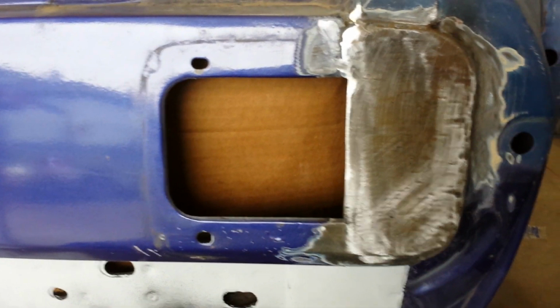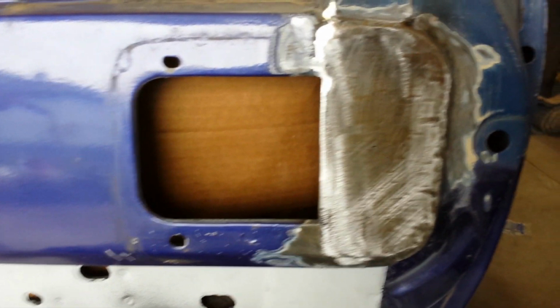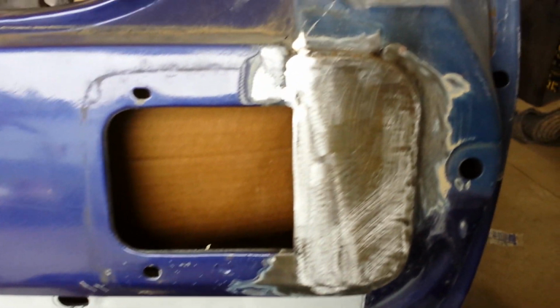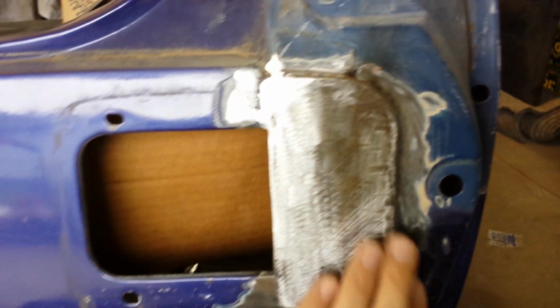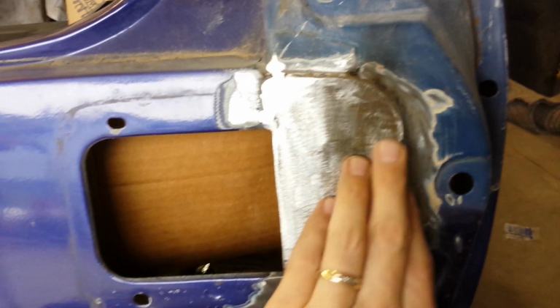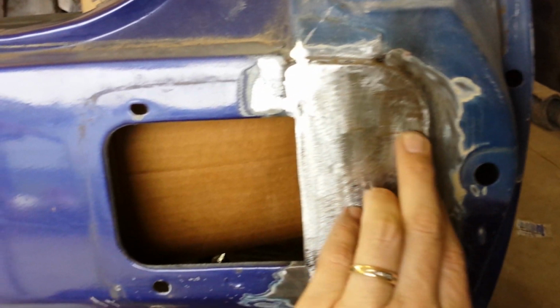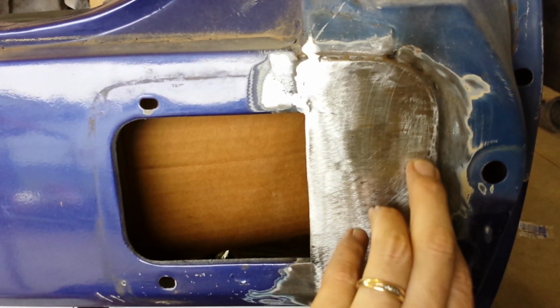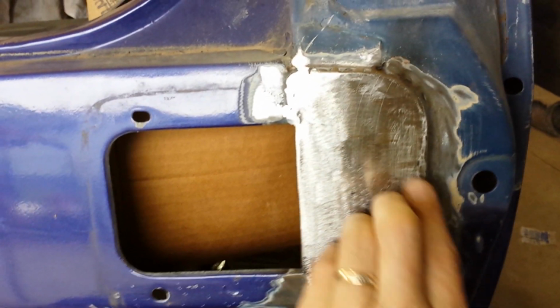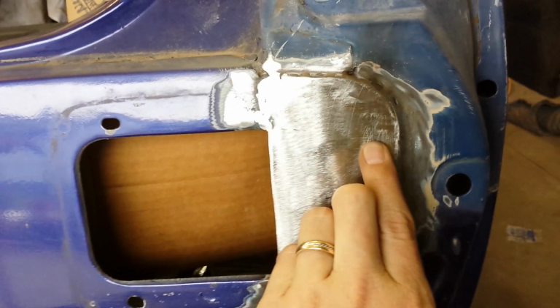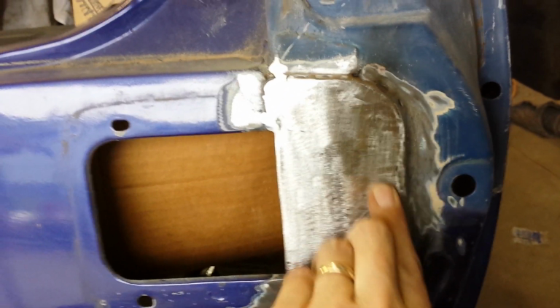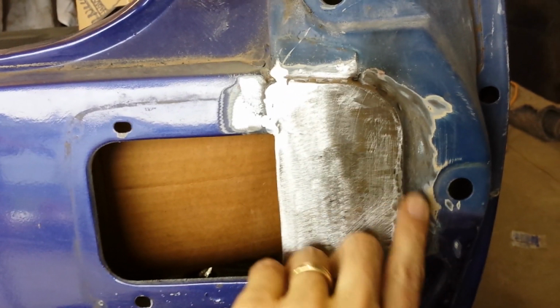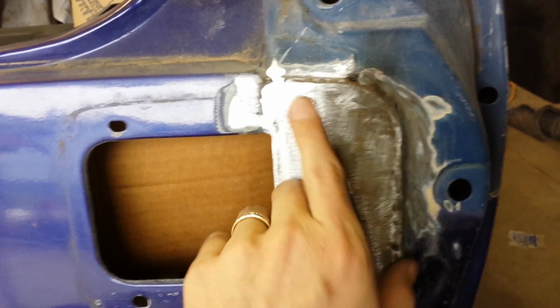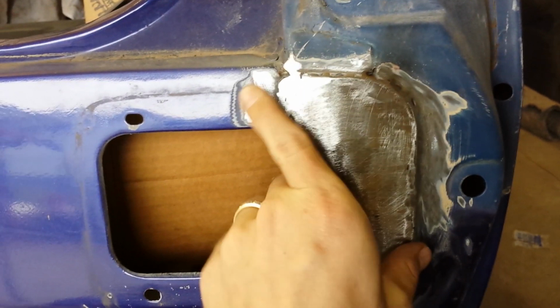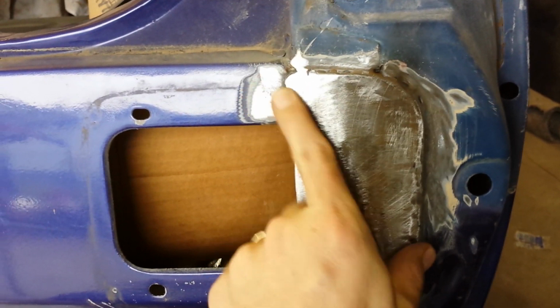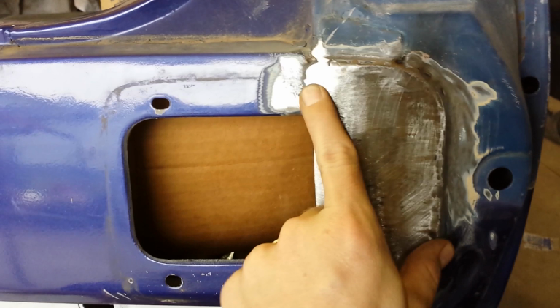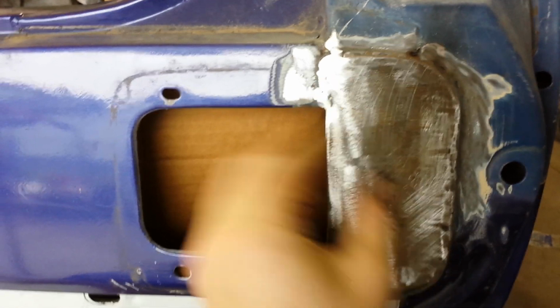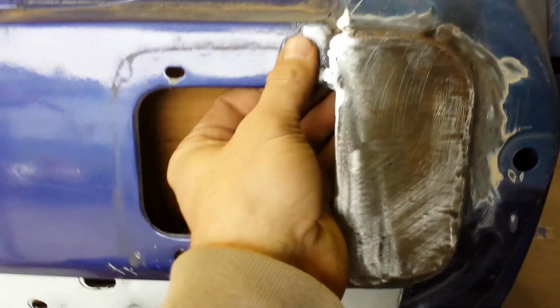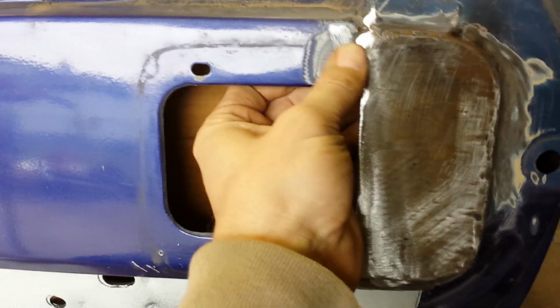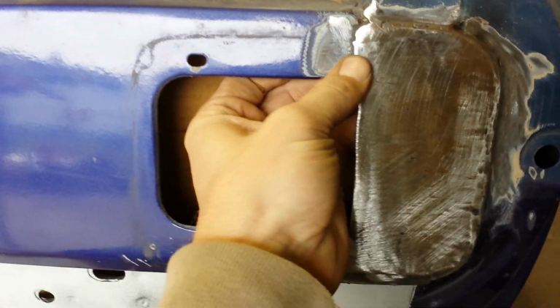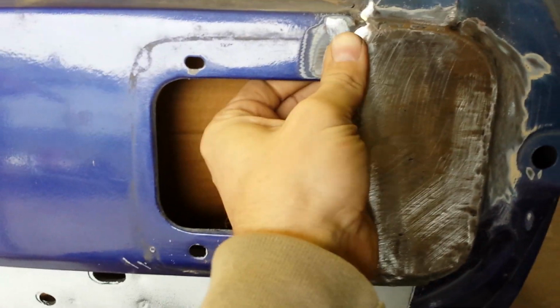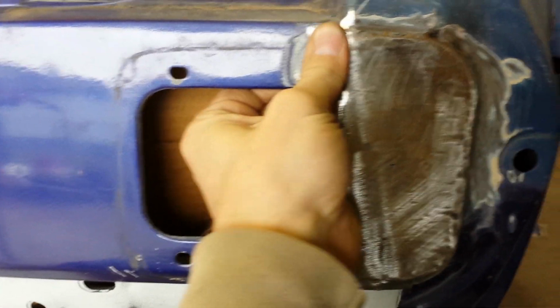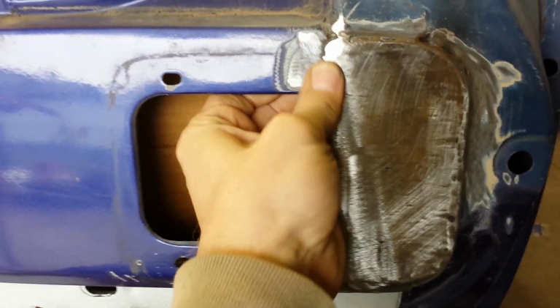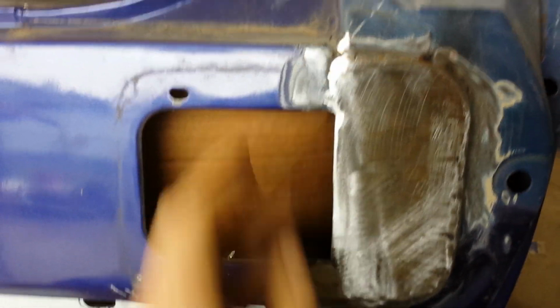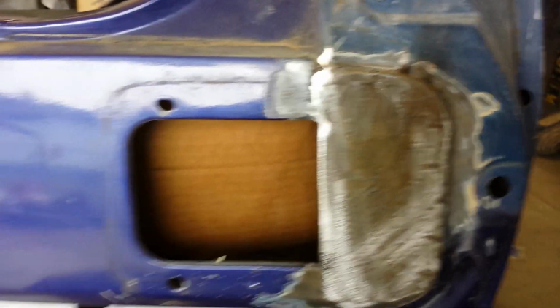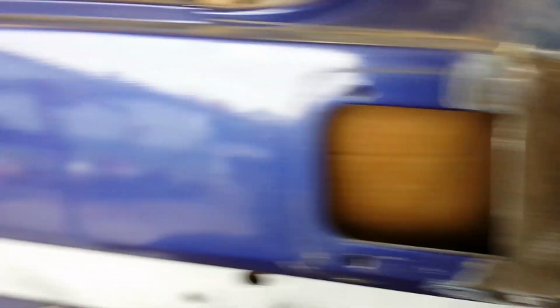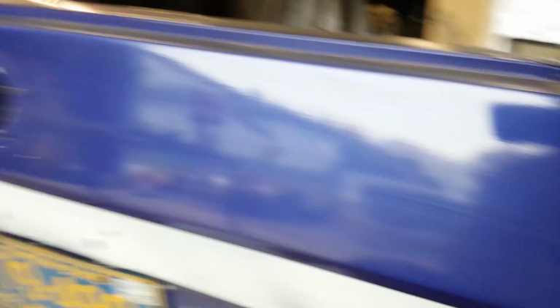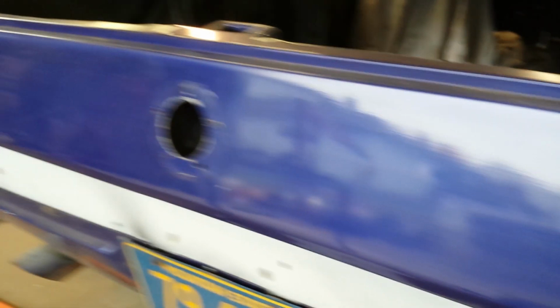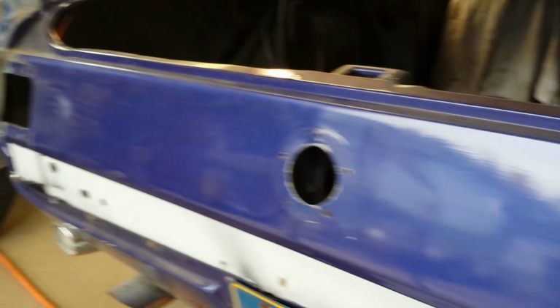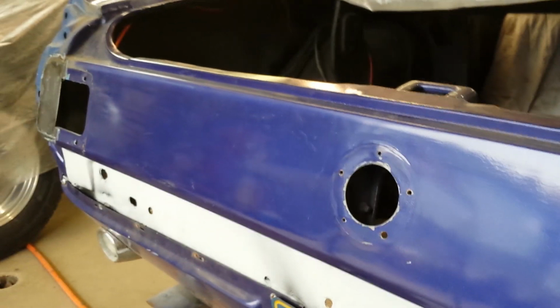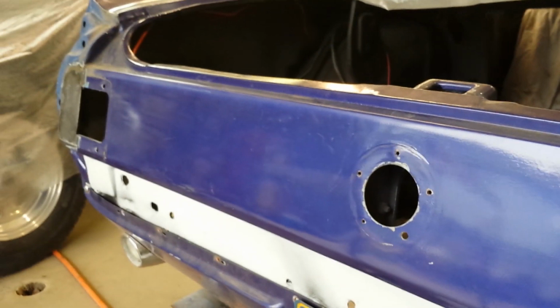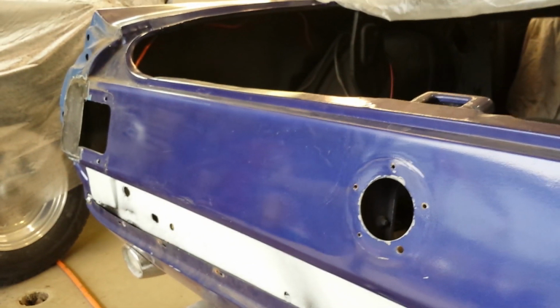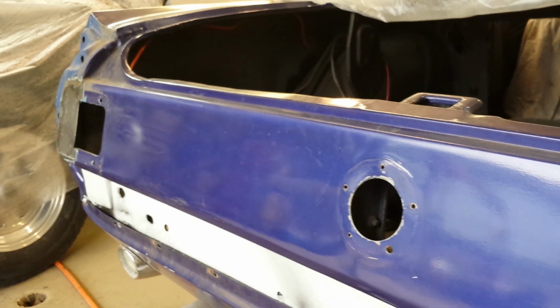A little bit of filler for the gouges from grinding — a little bit of filler and I think it will be really nice.